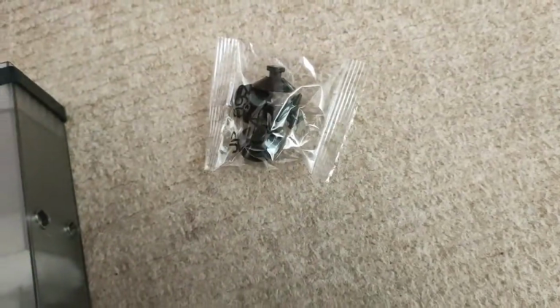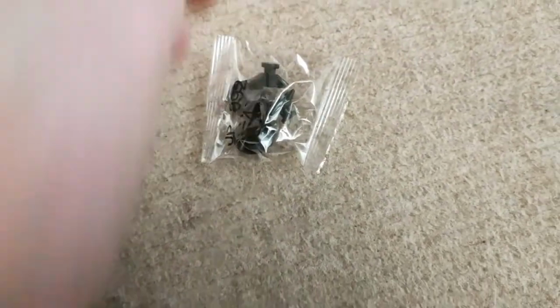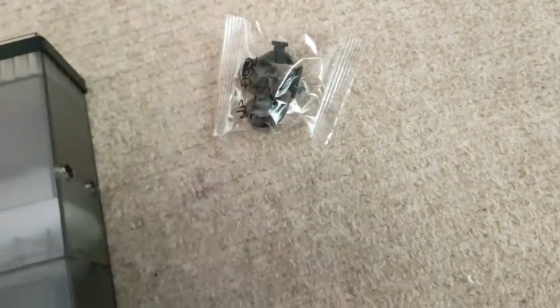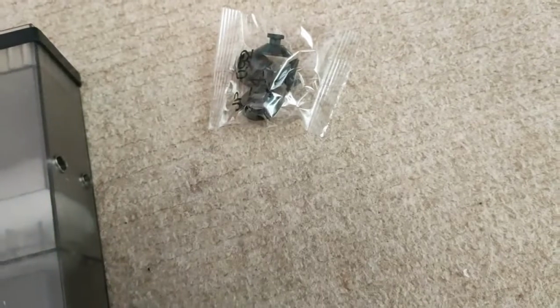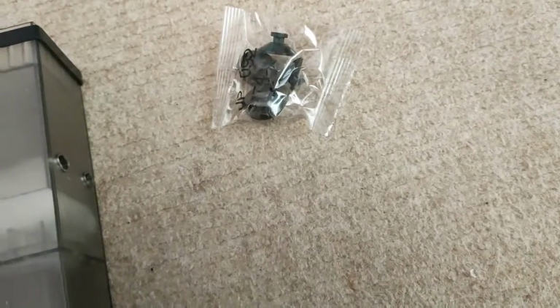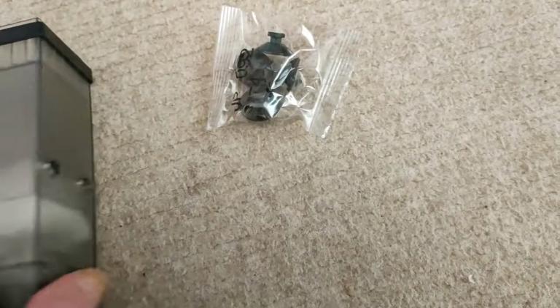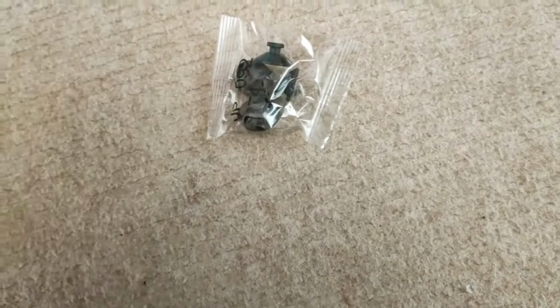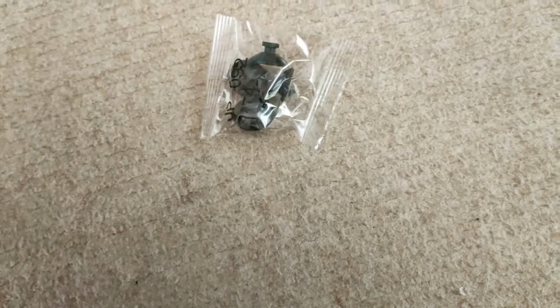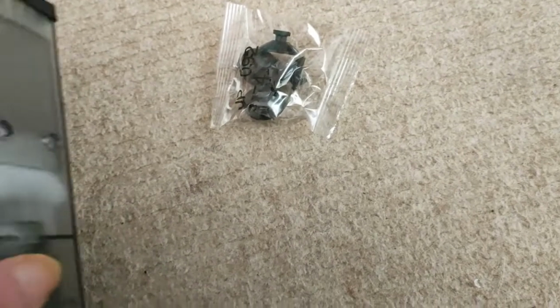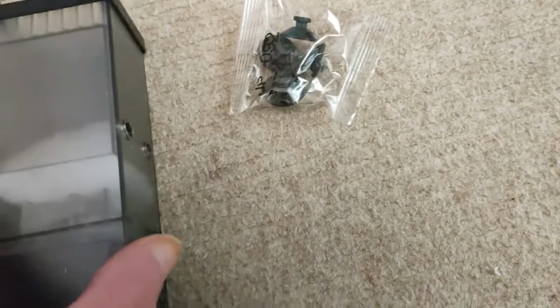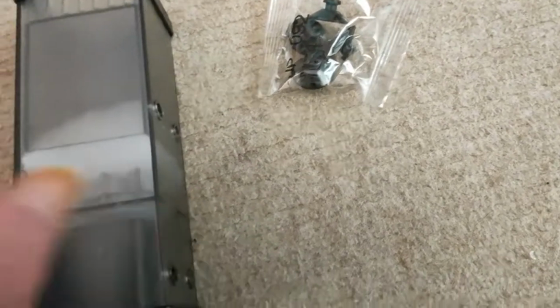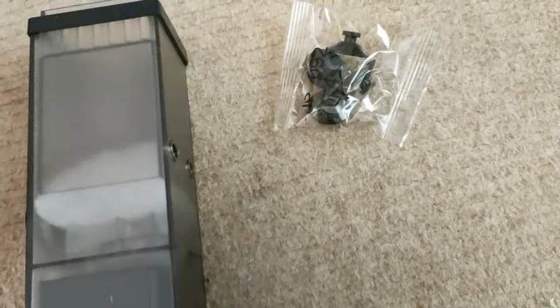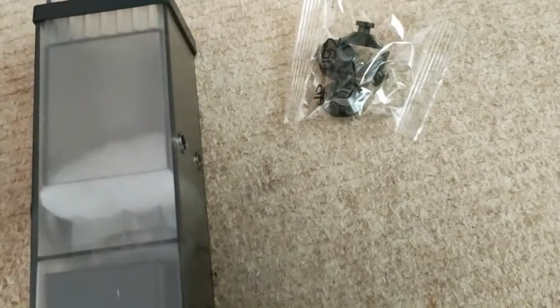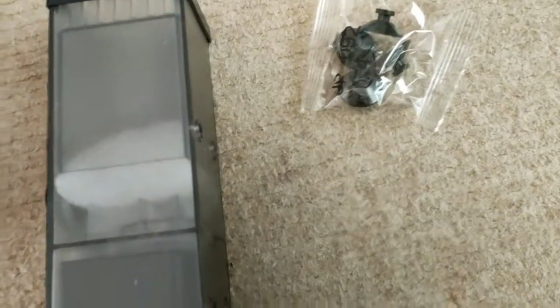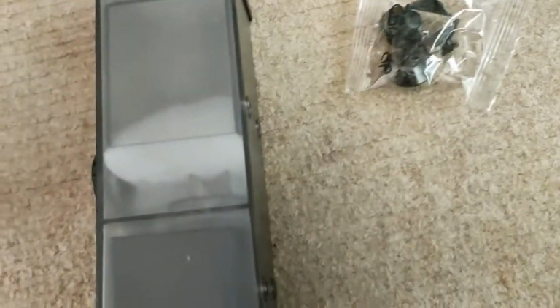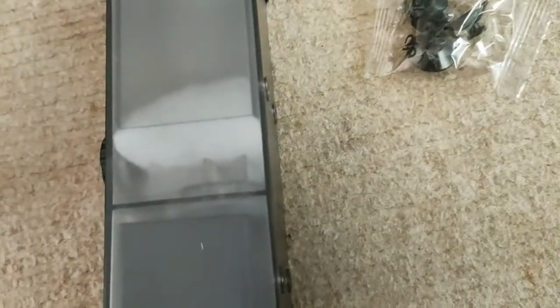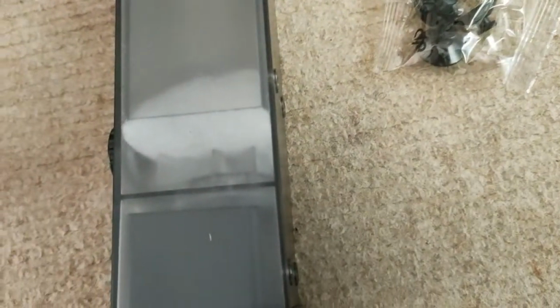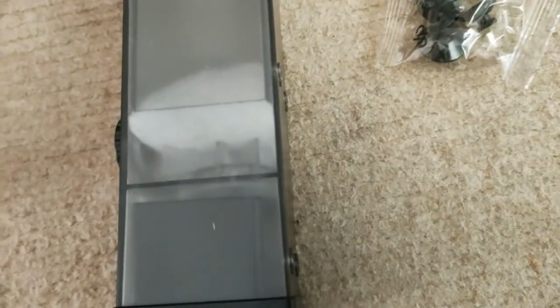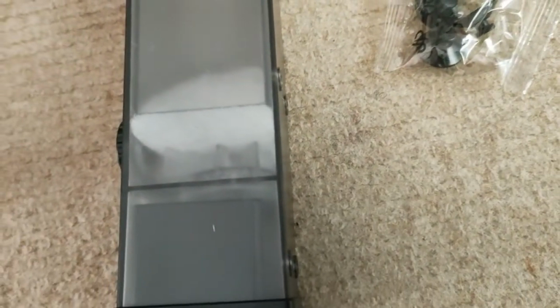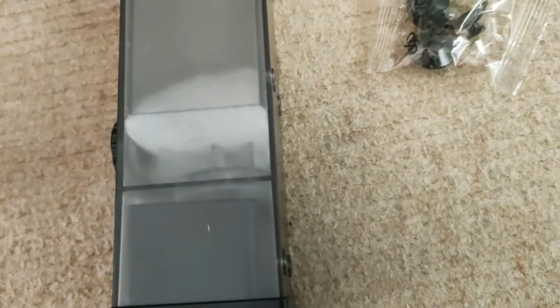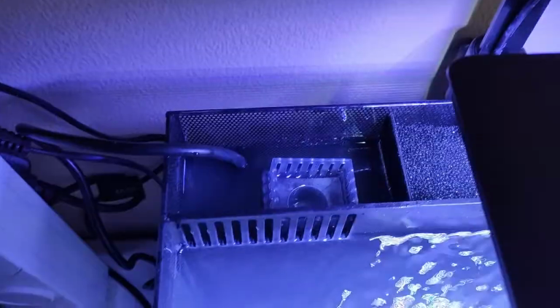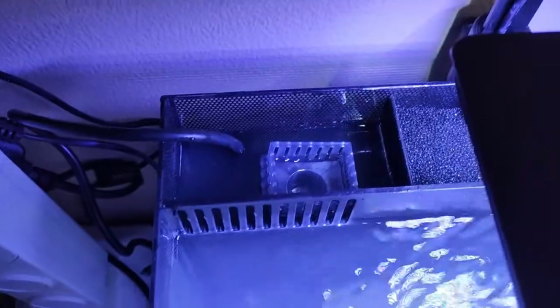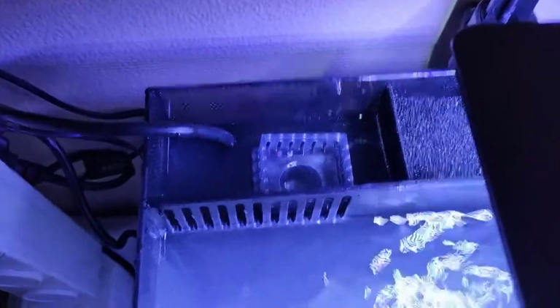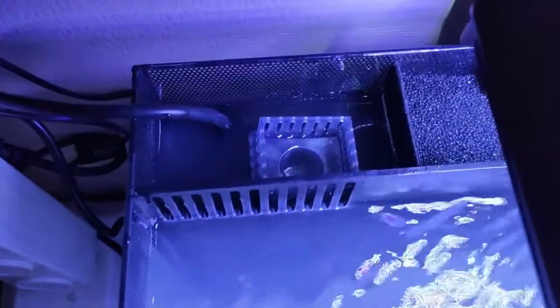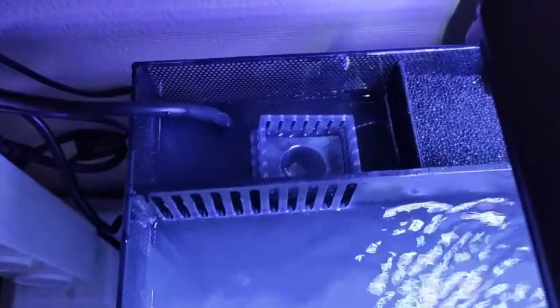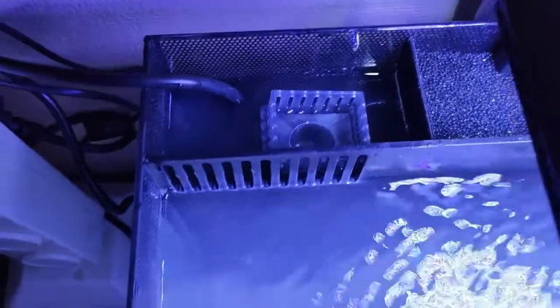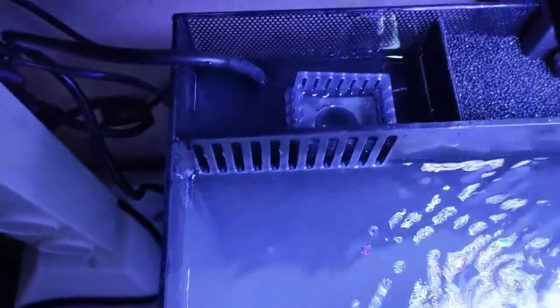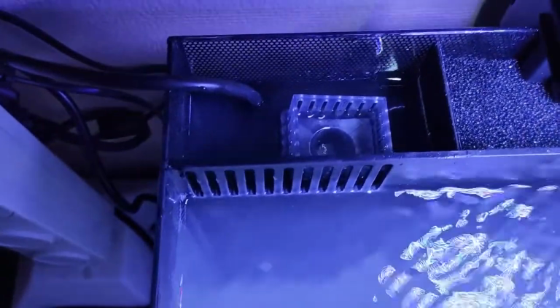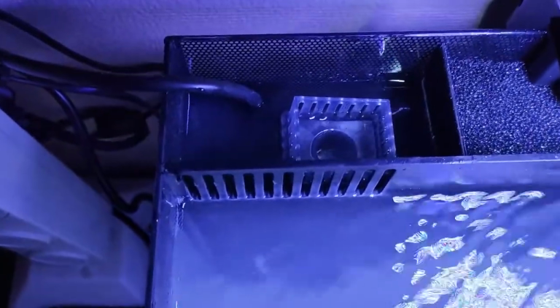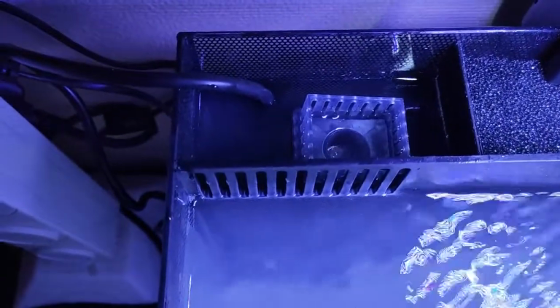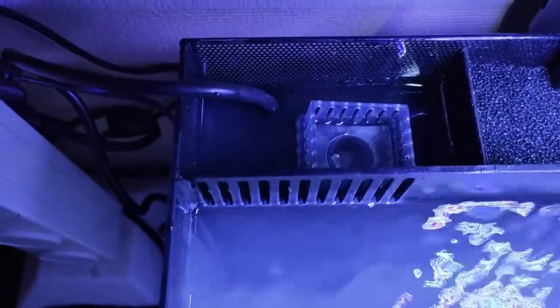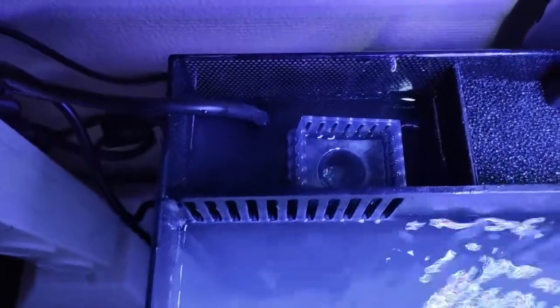So I'm going to put the camera down, set it up, put it in the aquarium and show you it working. And there you have it — it's skimming the water as you can see.